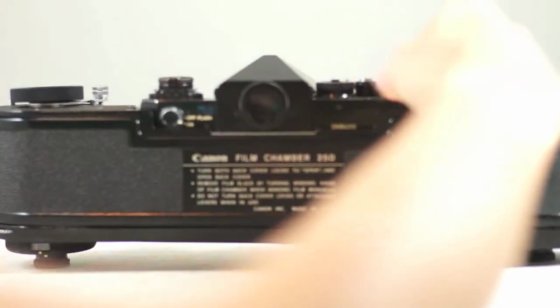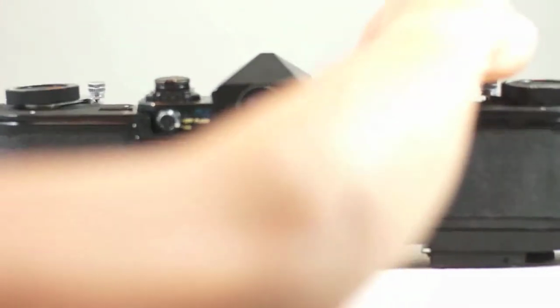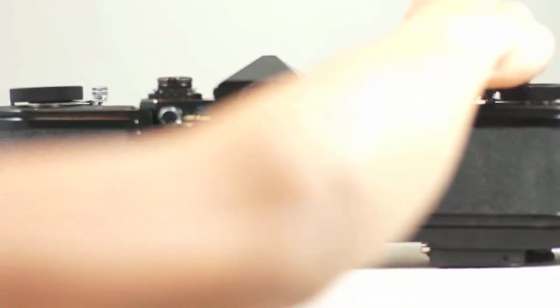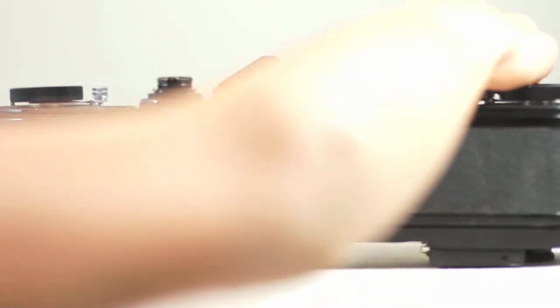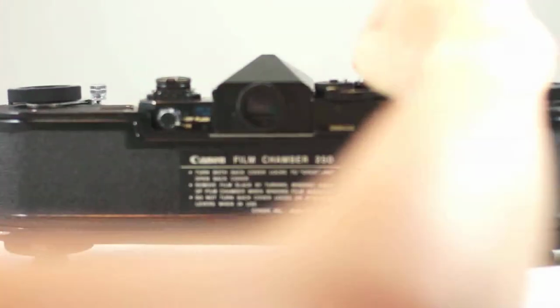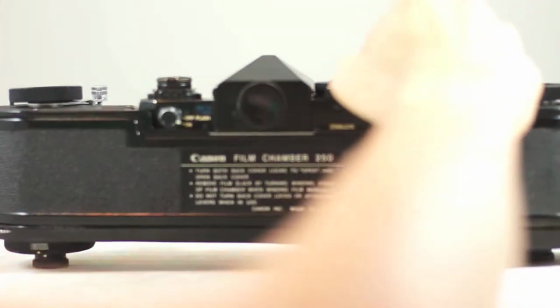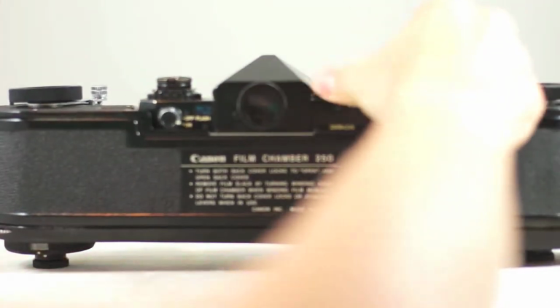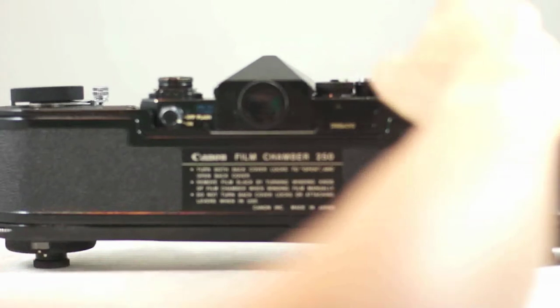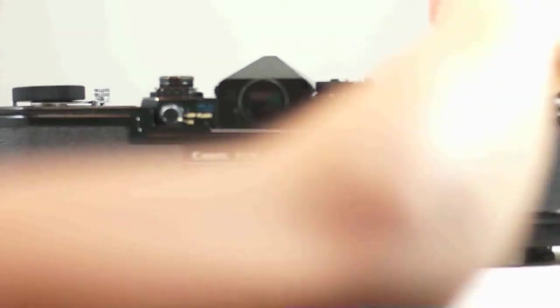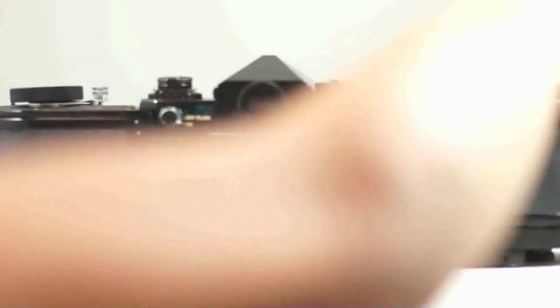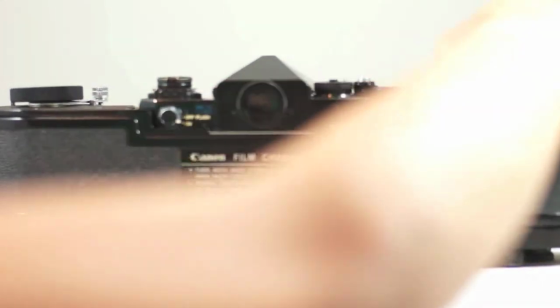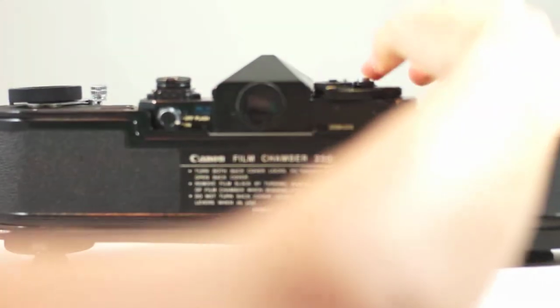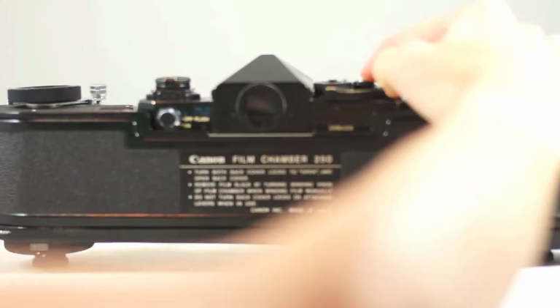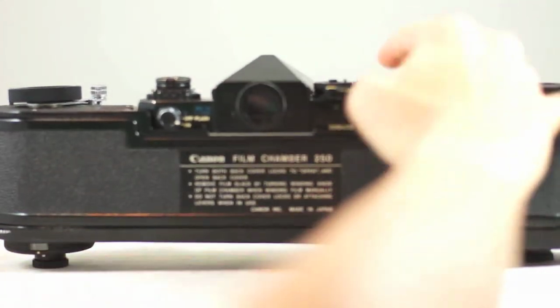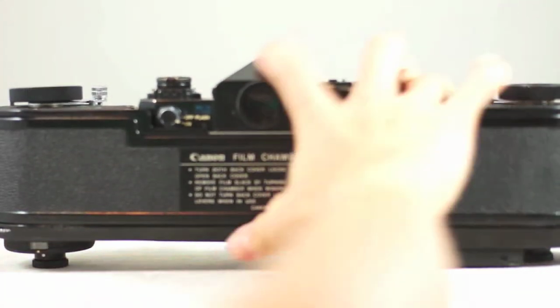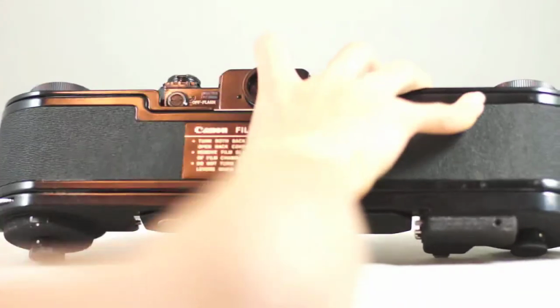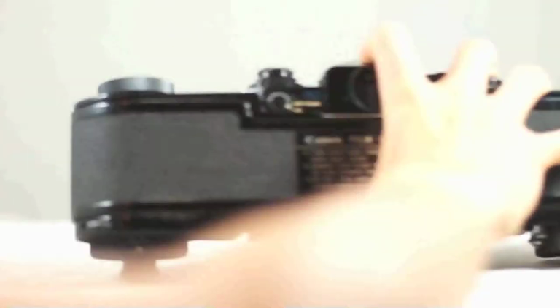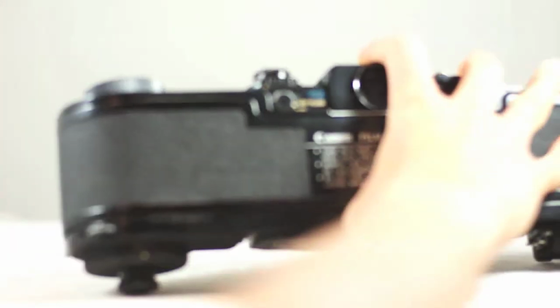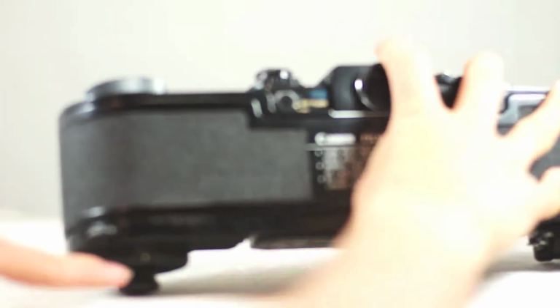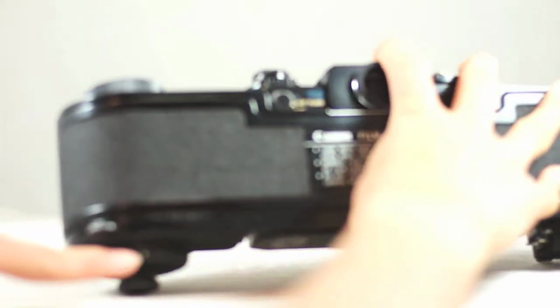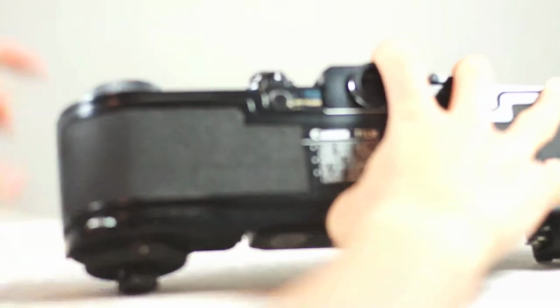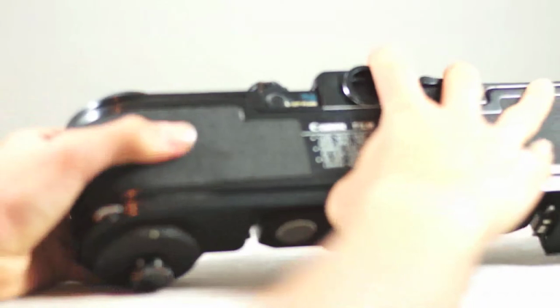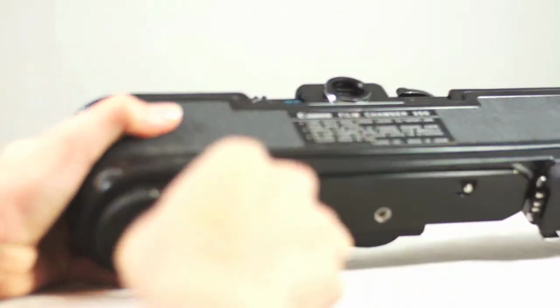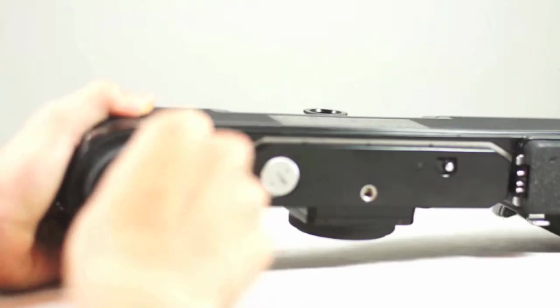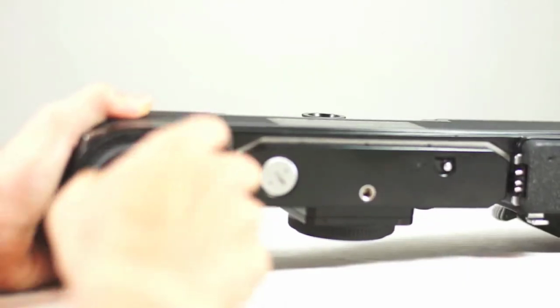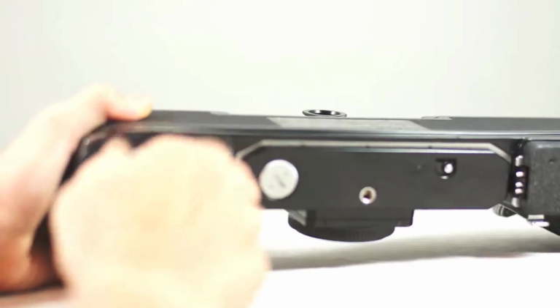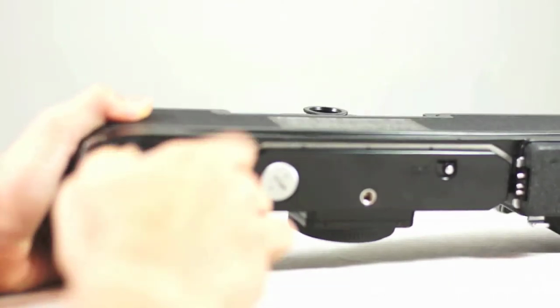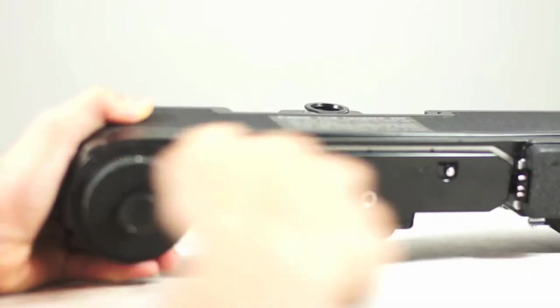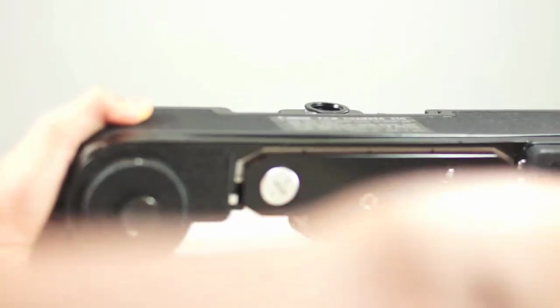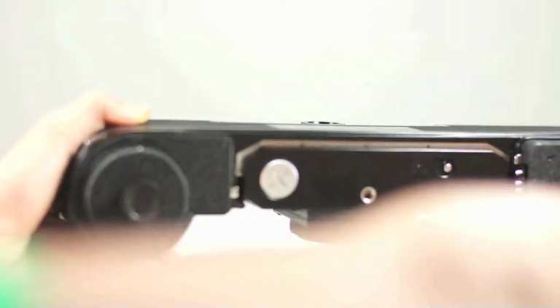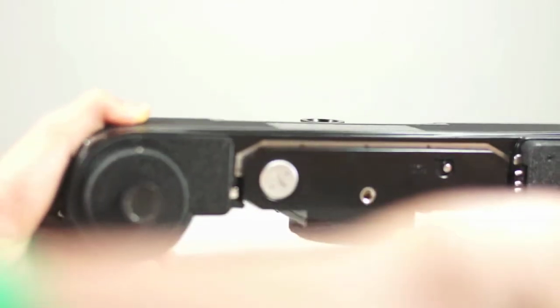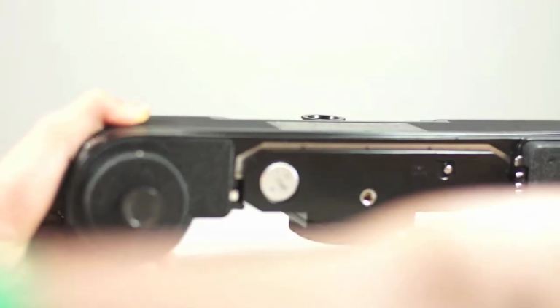Once it's on there, it functions just like a normal back except it's a lot bigger and you have 250 exposures. You have your frame counter down here and your little winder knobs here.